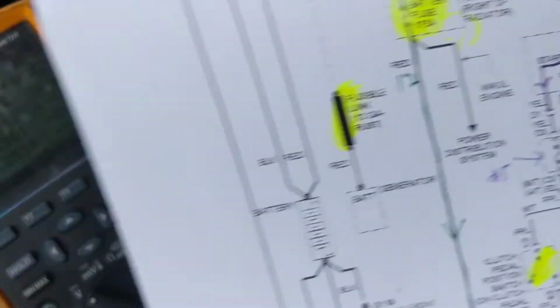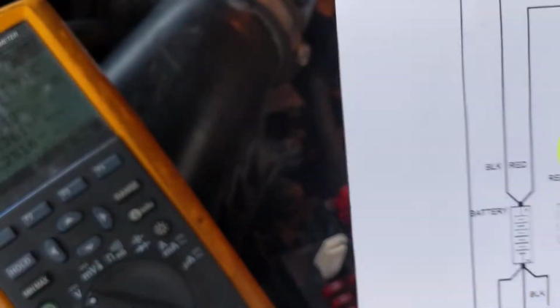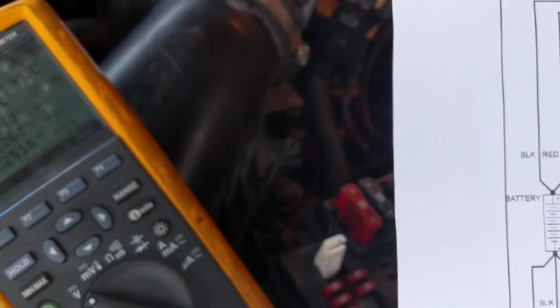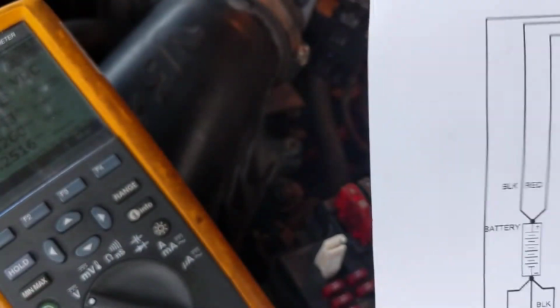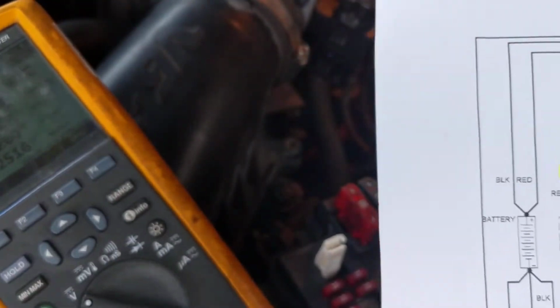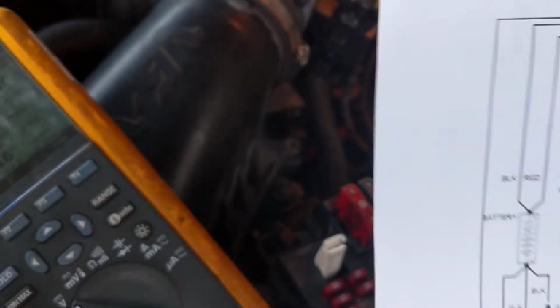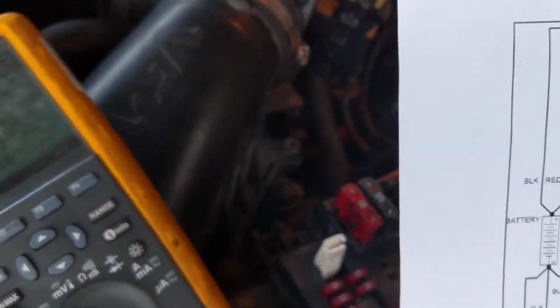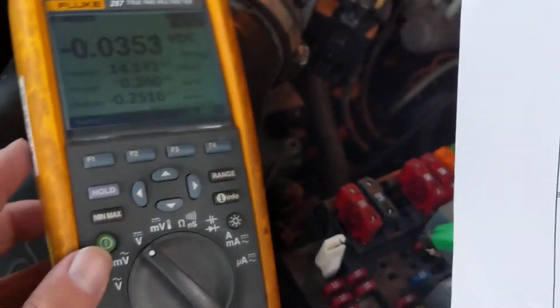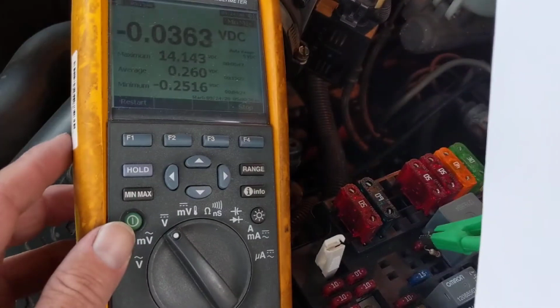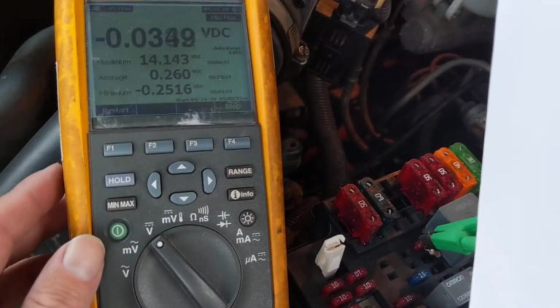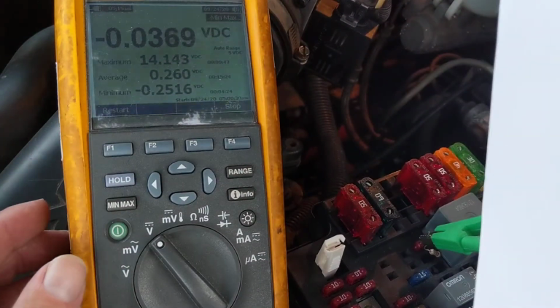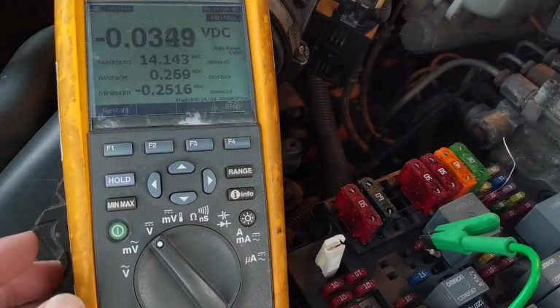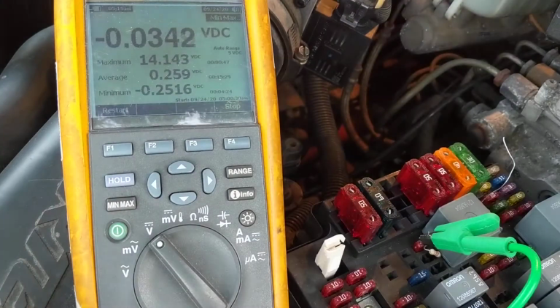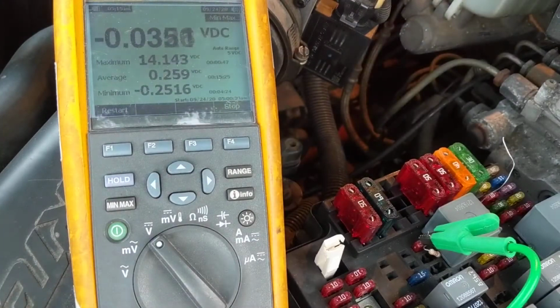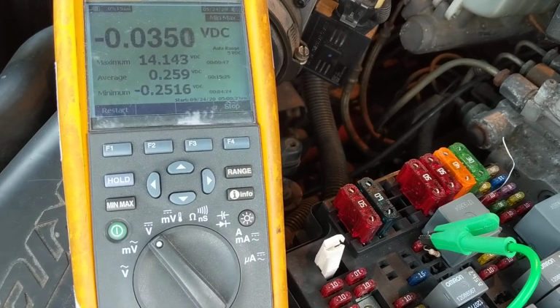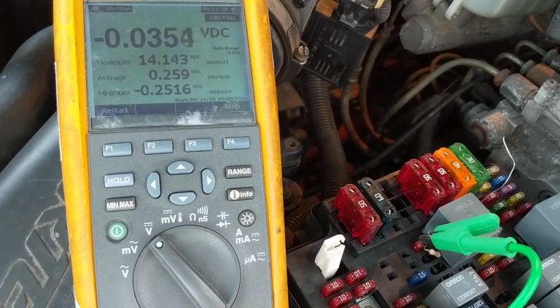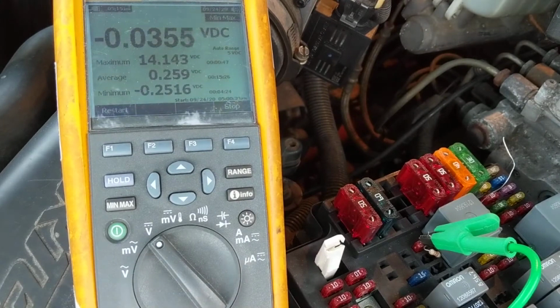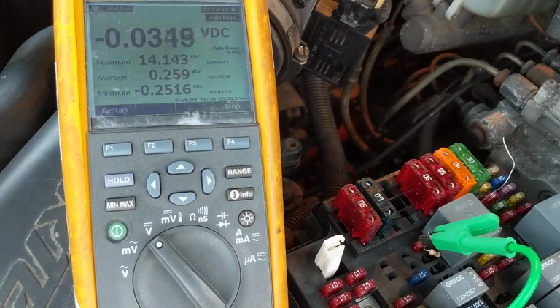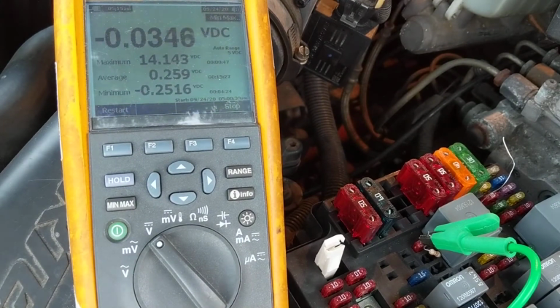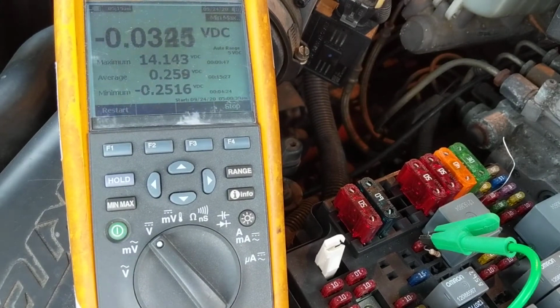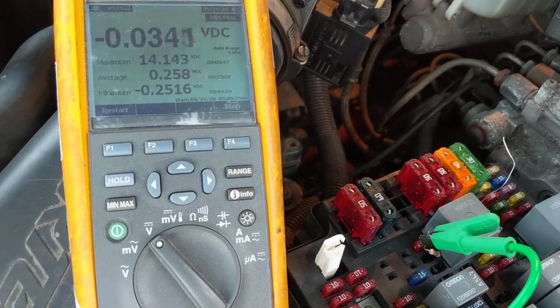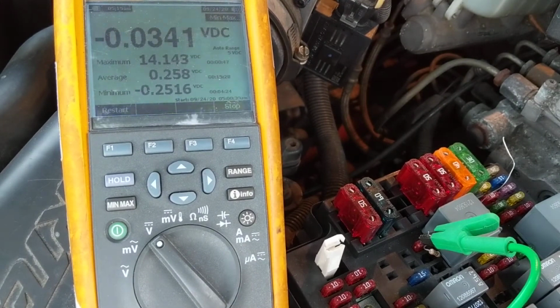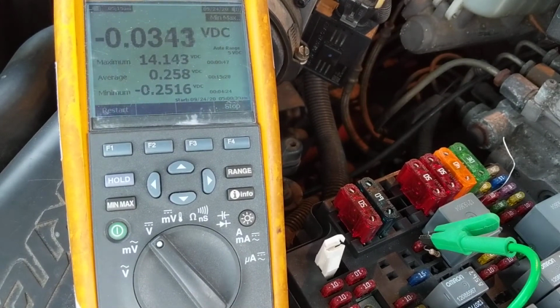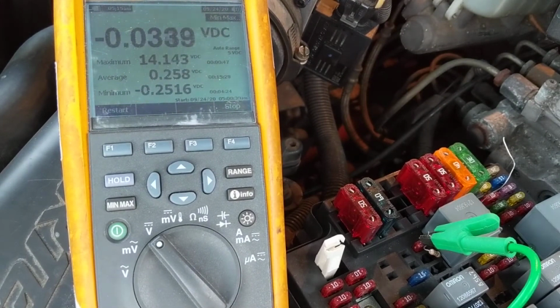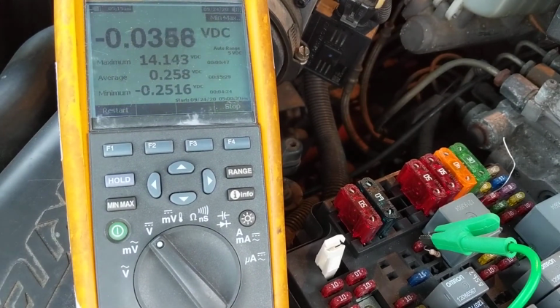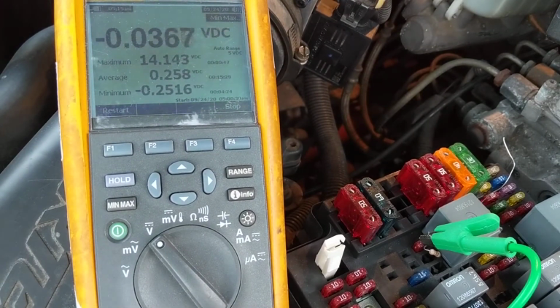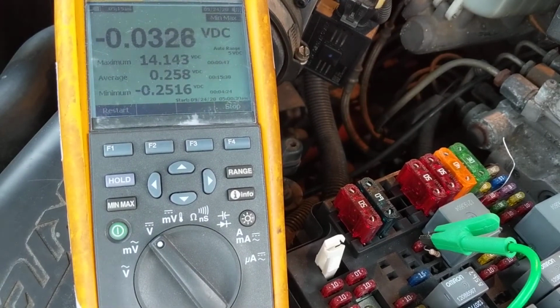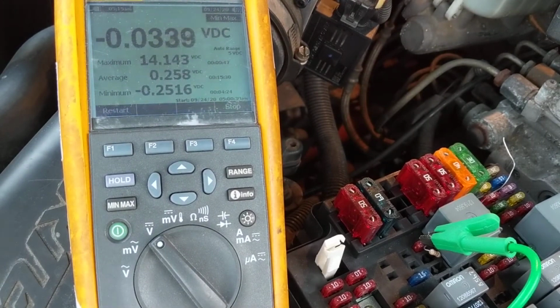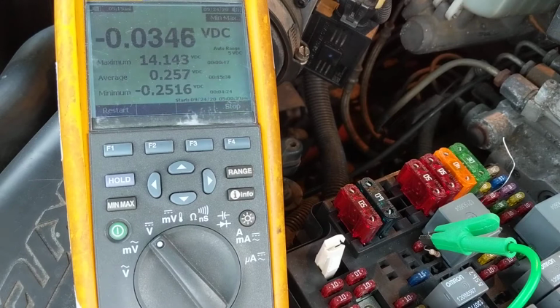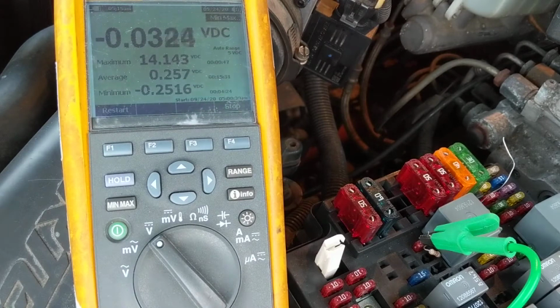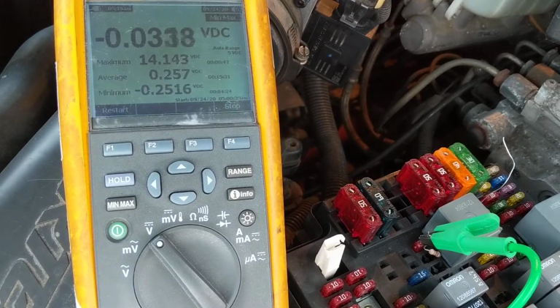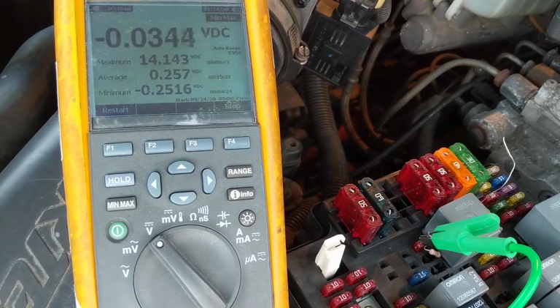You have to put the meter on memory — the Minimum Maximum setting — to catch that voltage. Let me turn off the vehicle and I'll show you exactly how I put the probe wires in the relay.